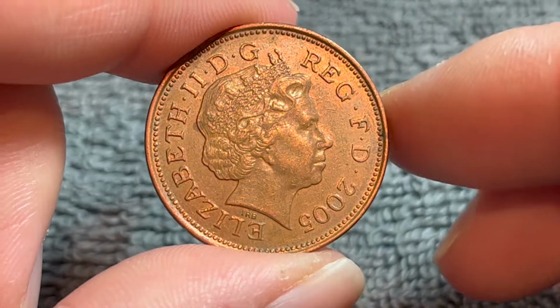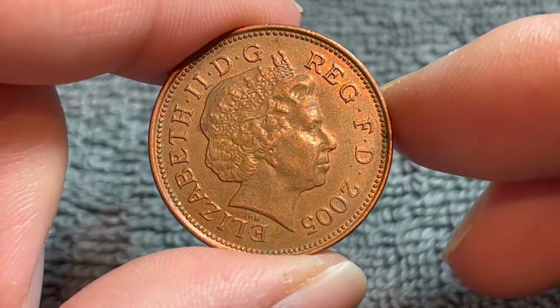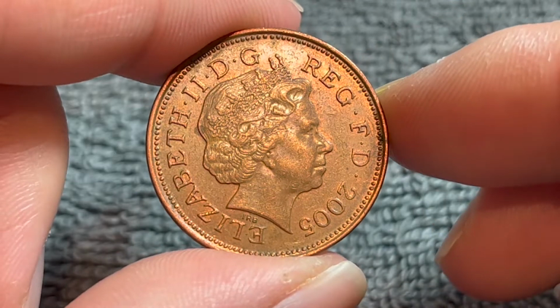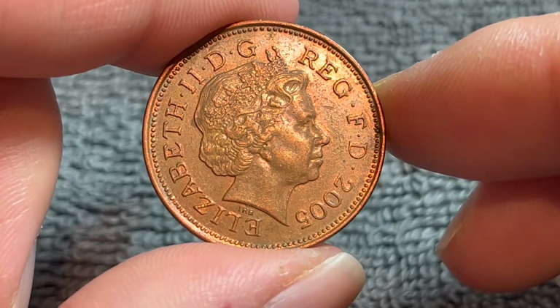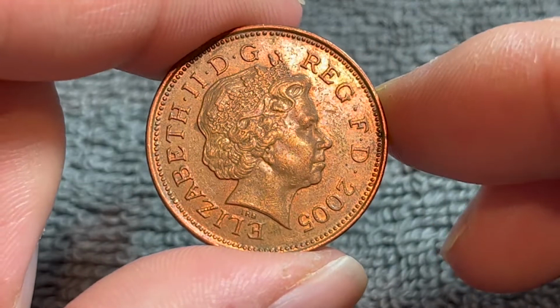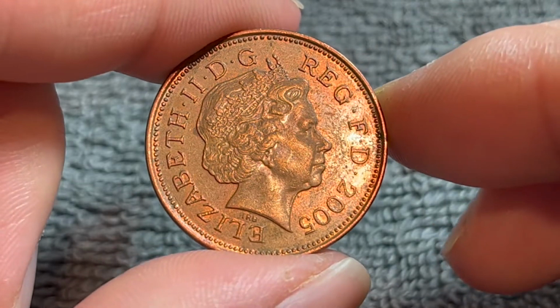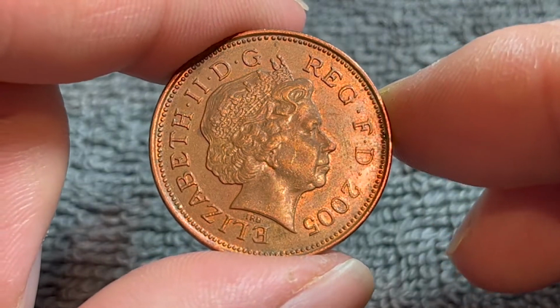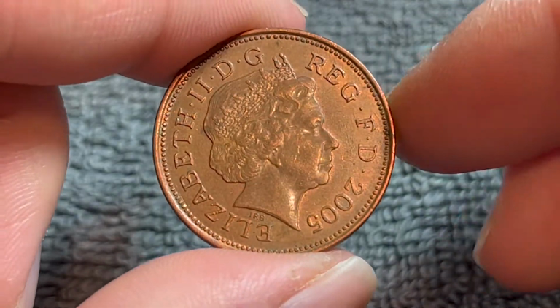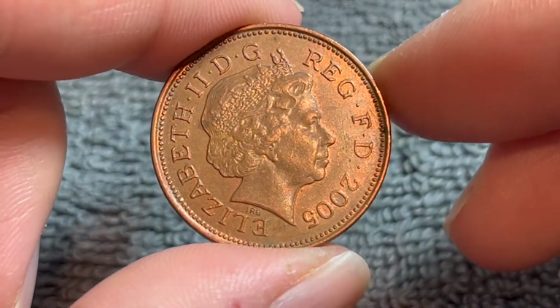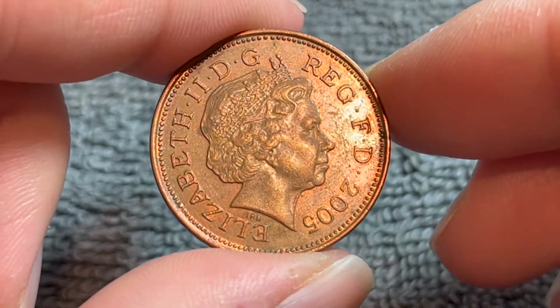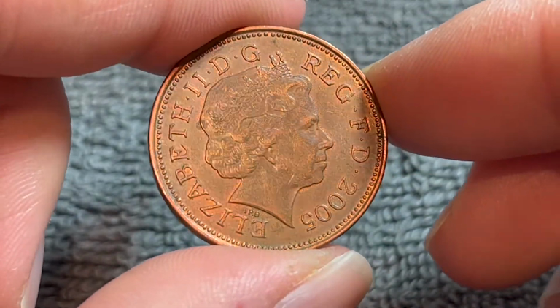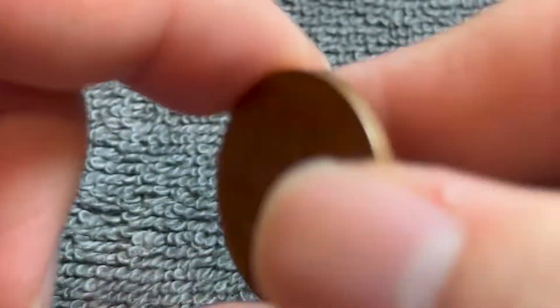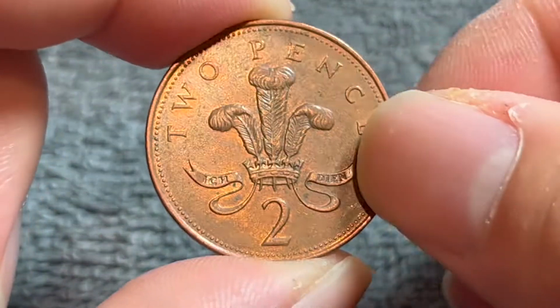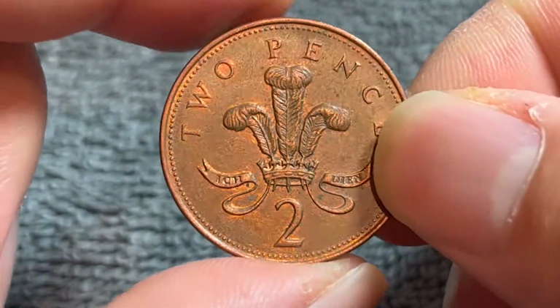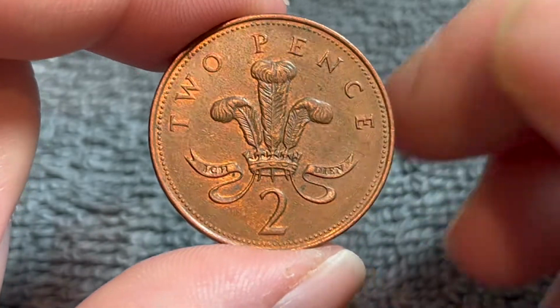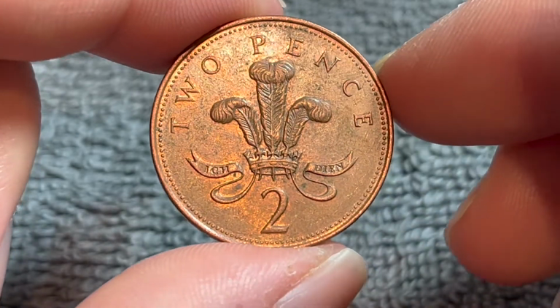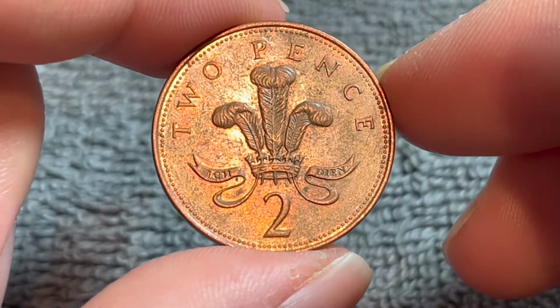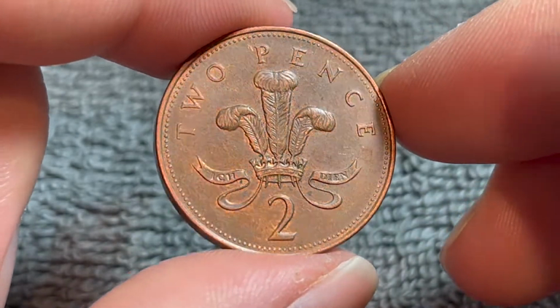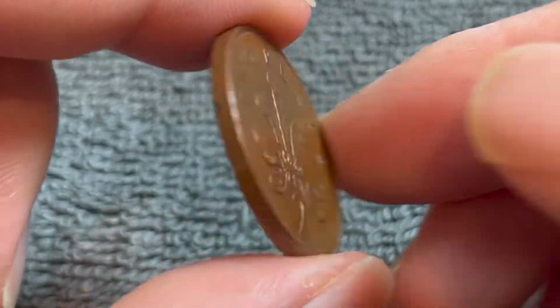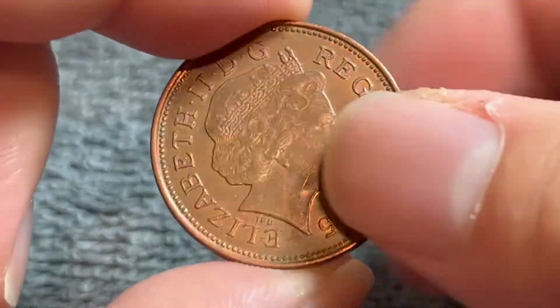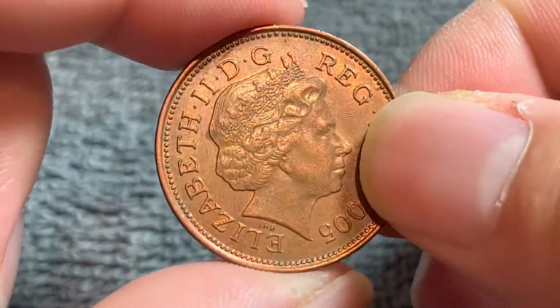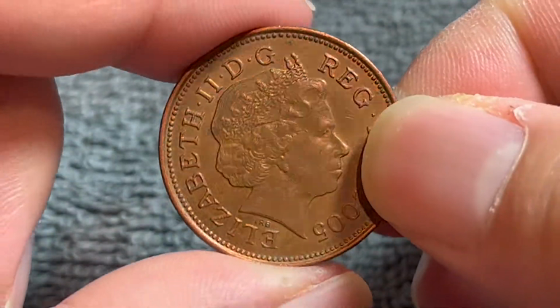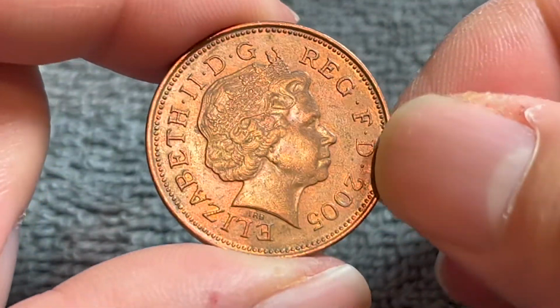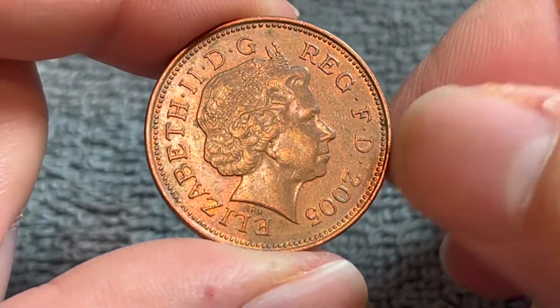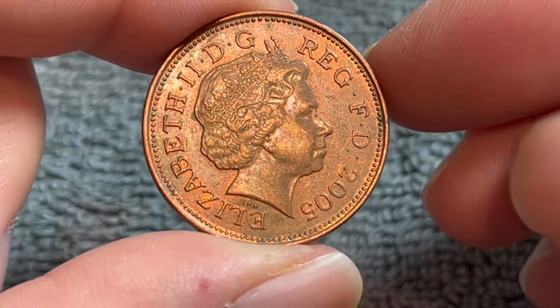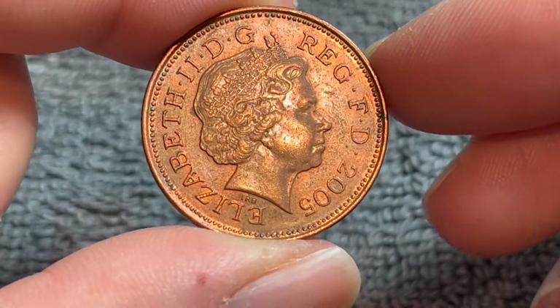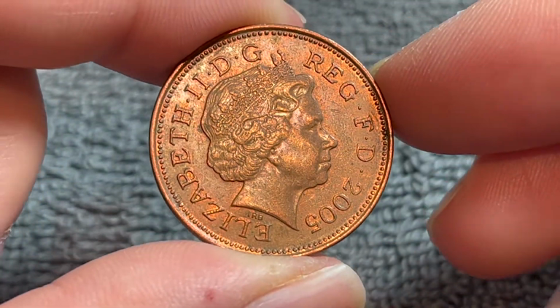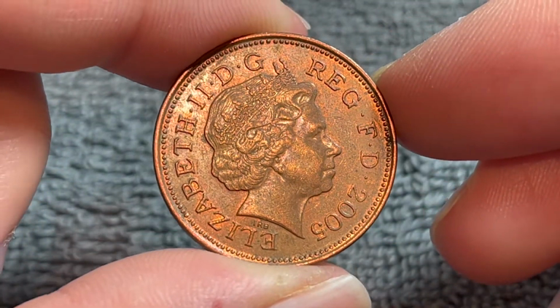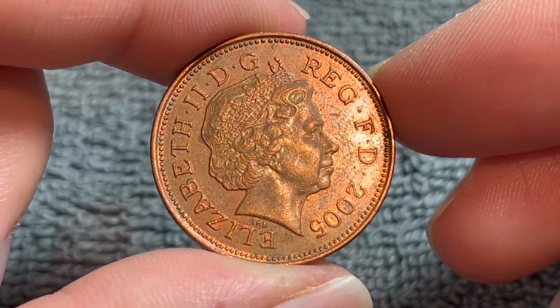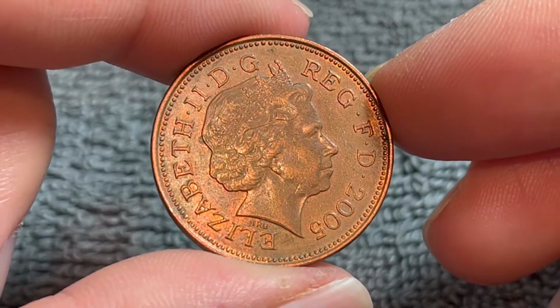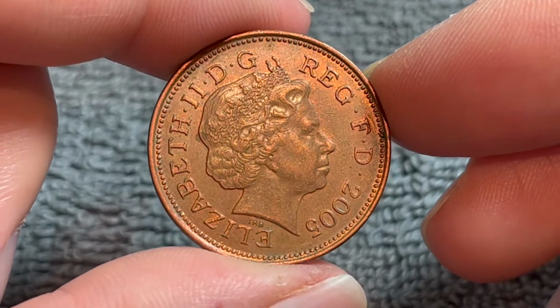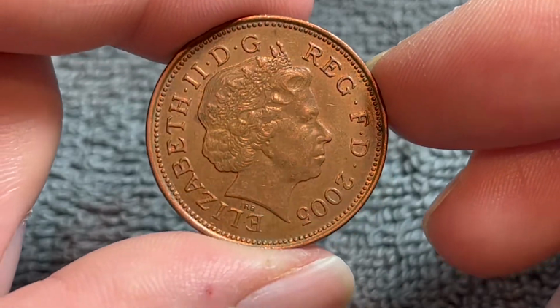Hi everyone, Woohoo here from the Coin Dictionary. I've got for you a 2005 United Kingdom two pence coin to talk about today. We'll go over the history, the value, the basics, and any other pertinent information about this coin. So let's get started.